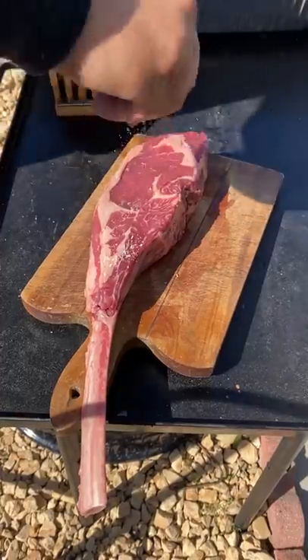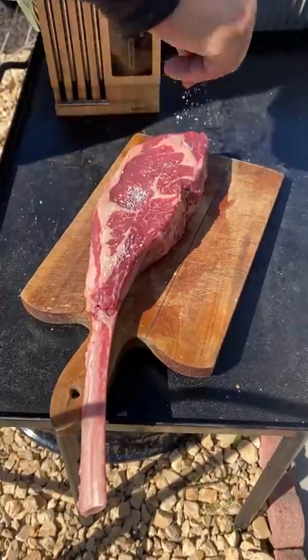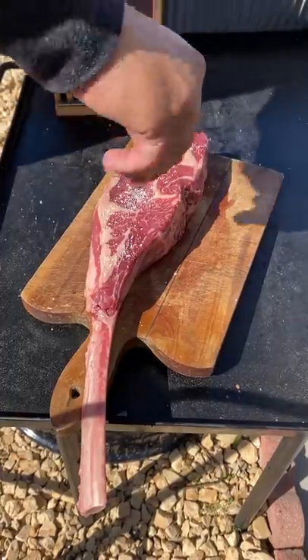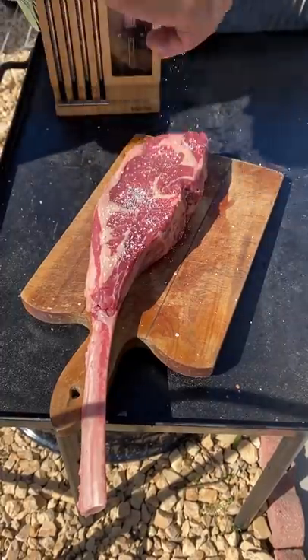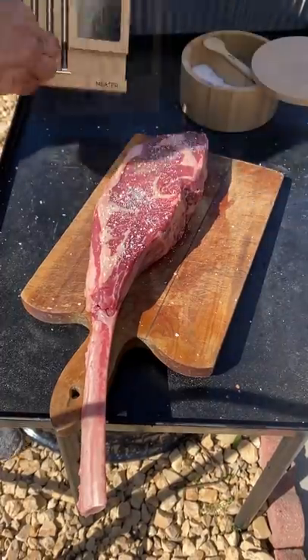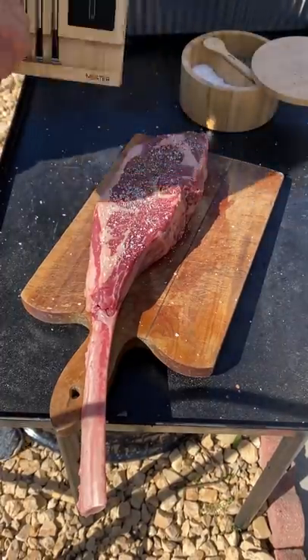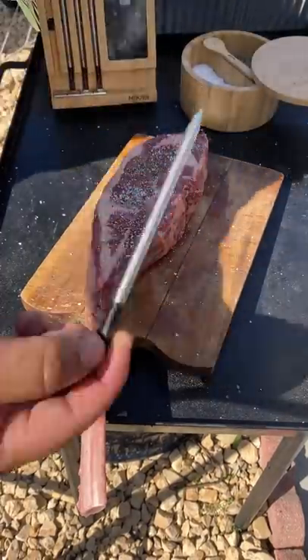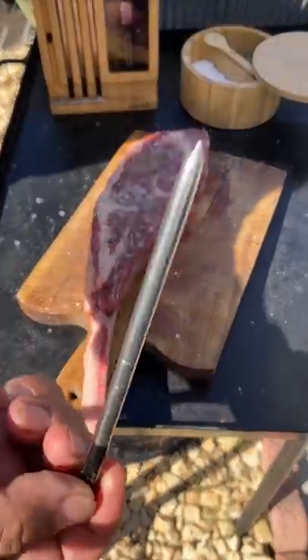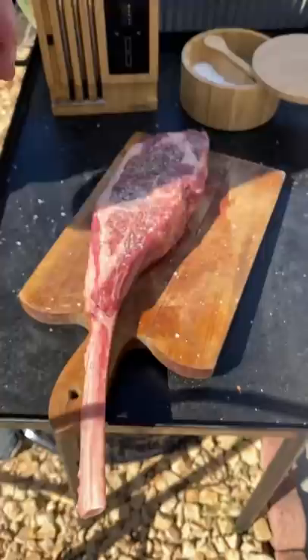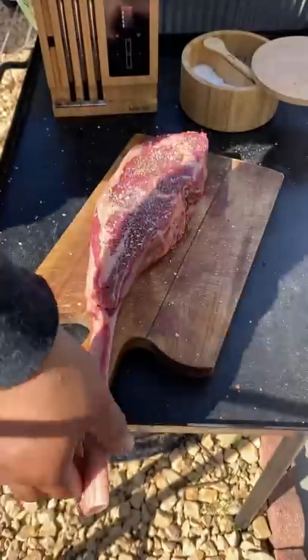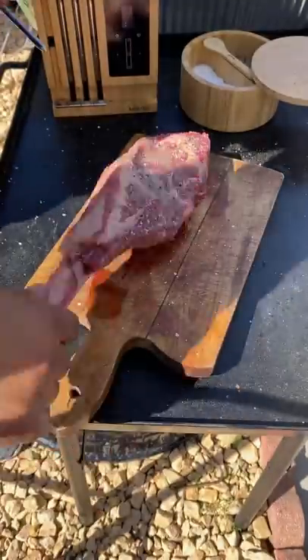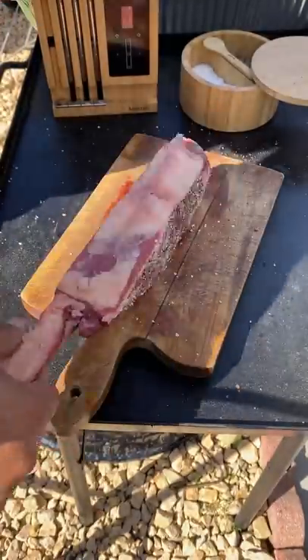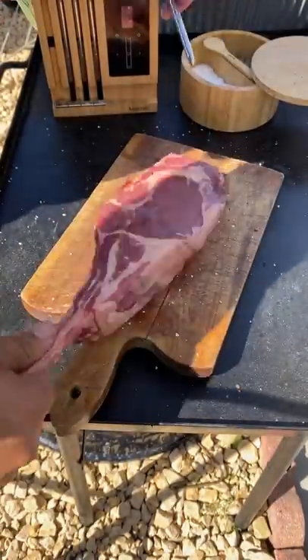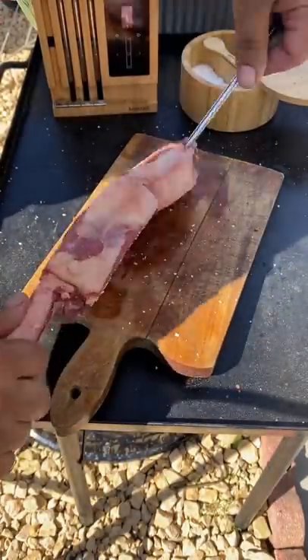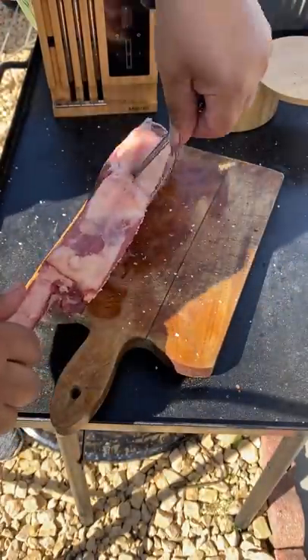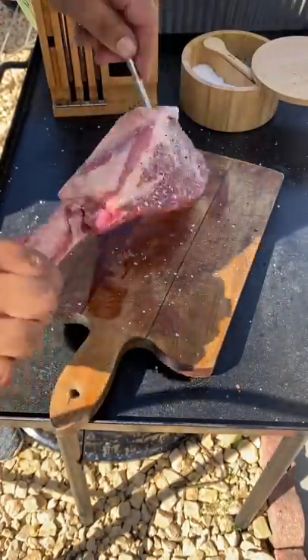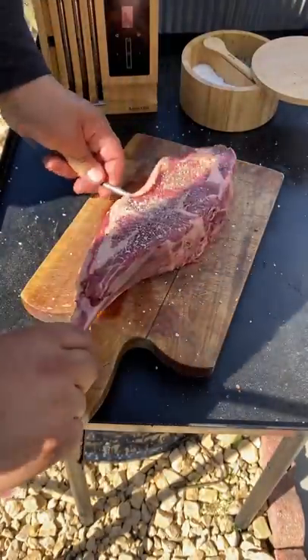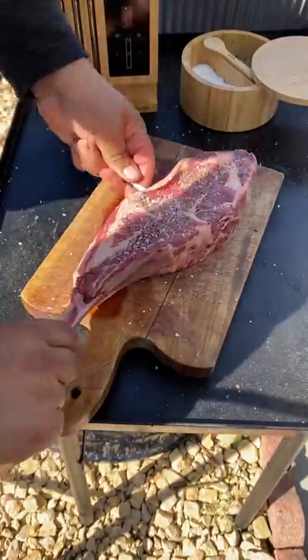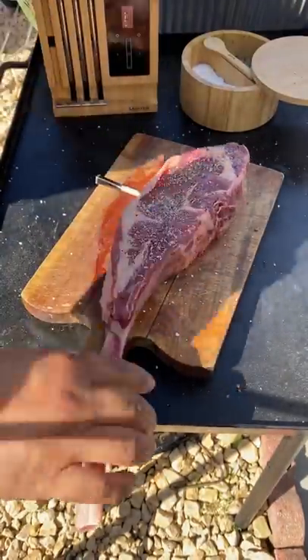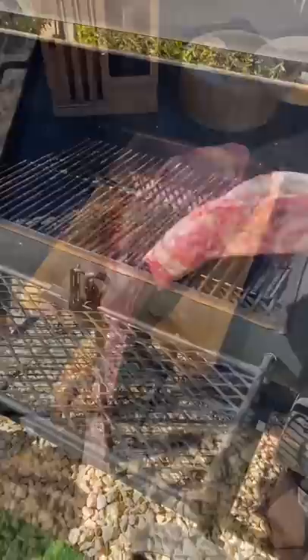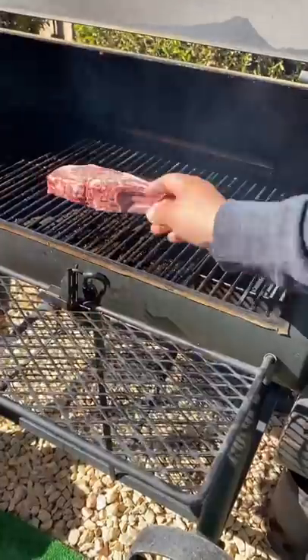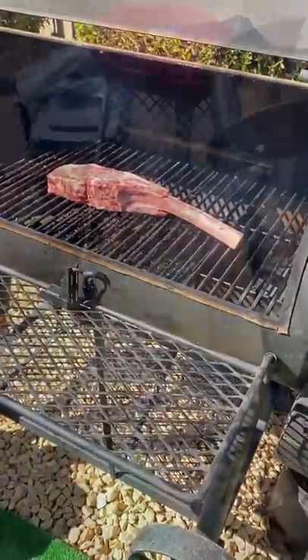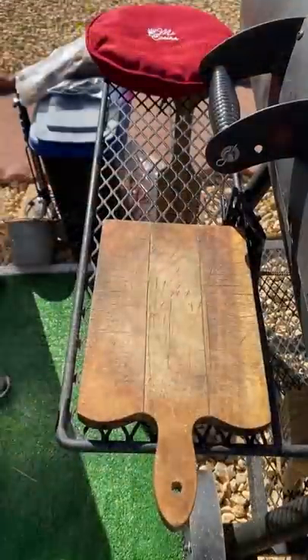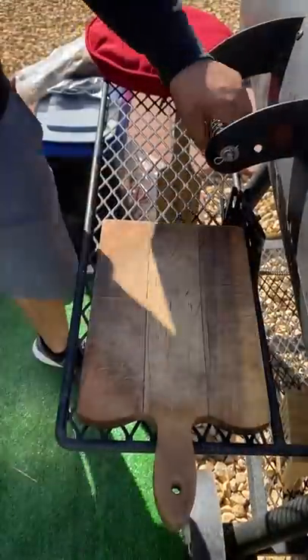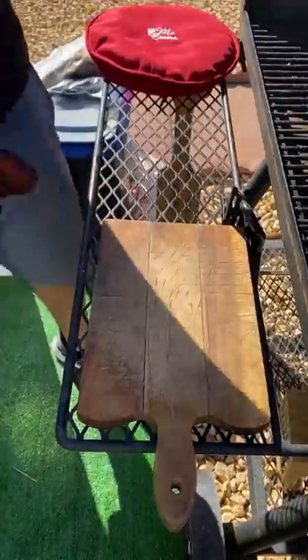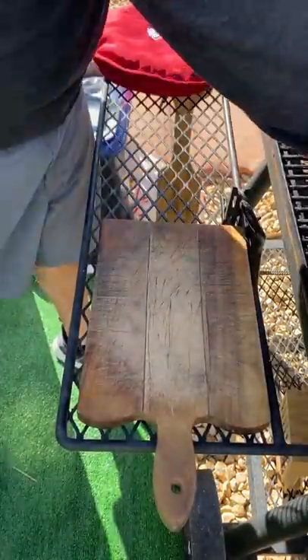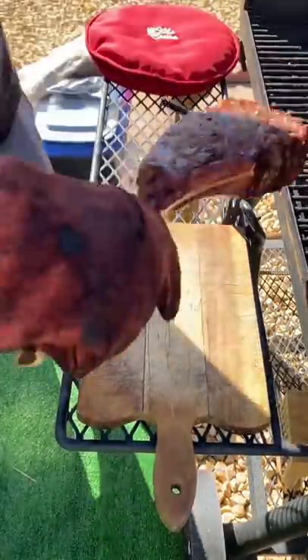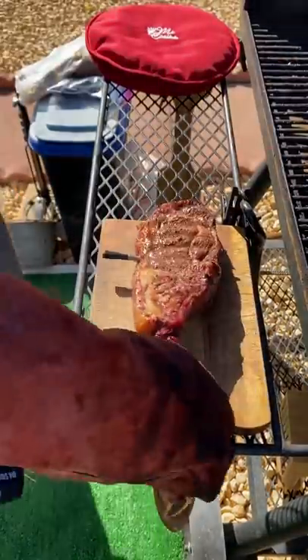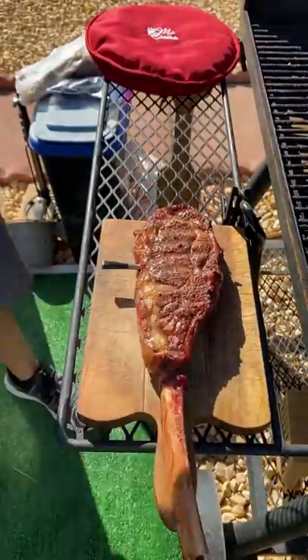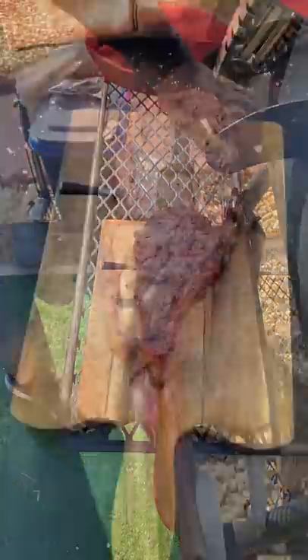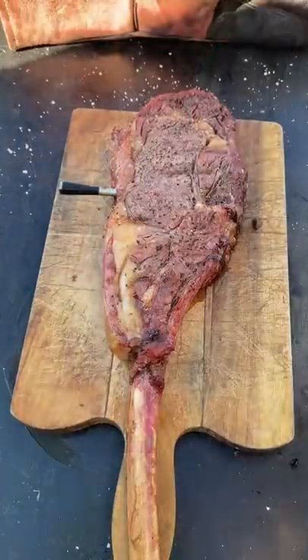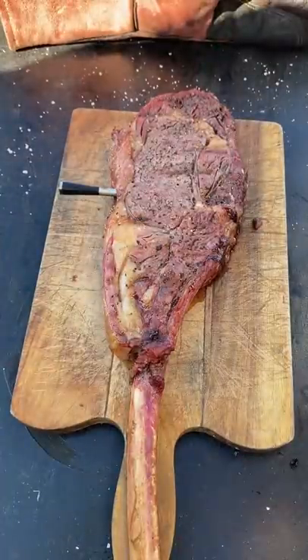Reverse seared bison tomahawk — I'm going to use the meter to keep those temps in check. I'm going to smoke this at 250 degrees until it reaches 115 internal, then torch it to get a nice crust.